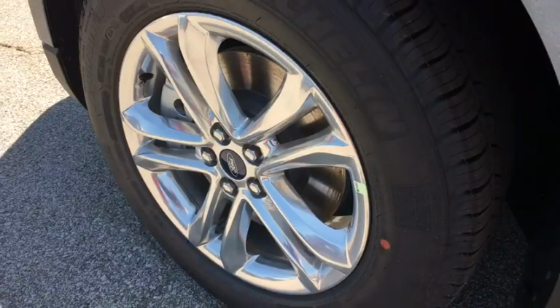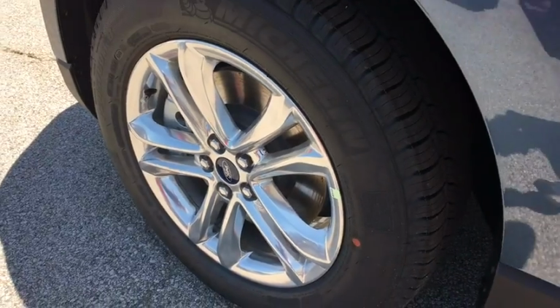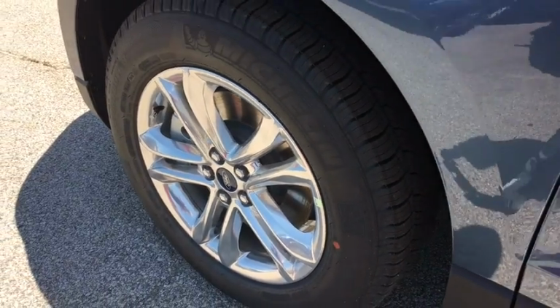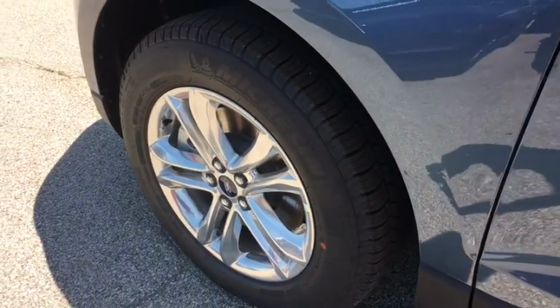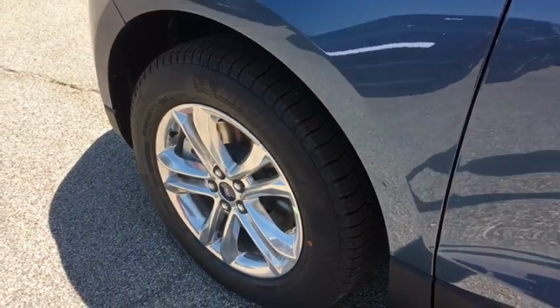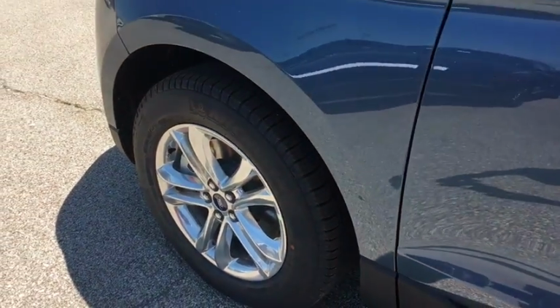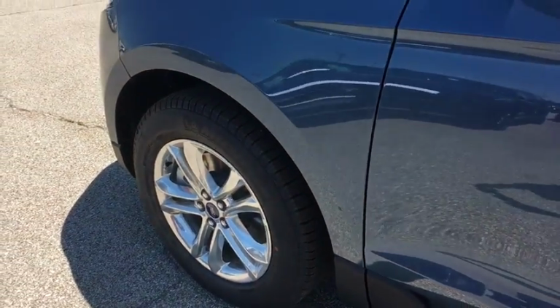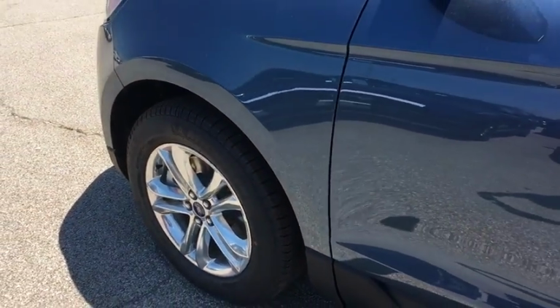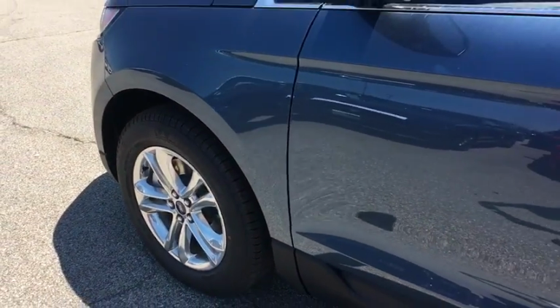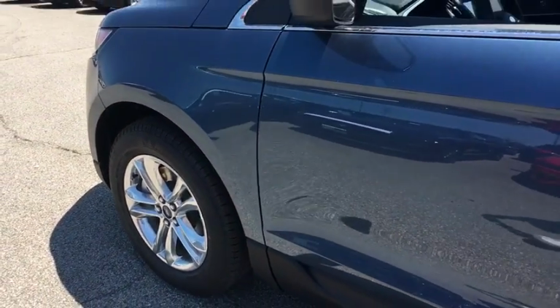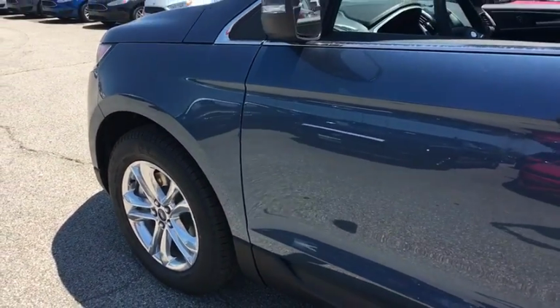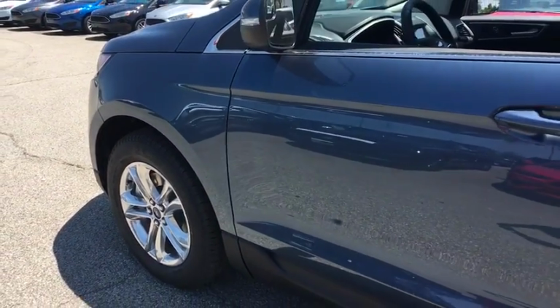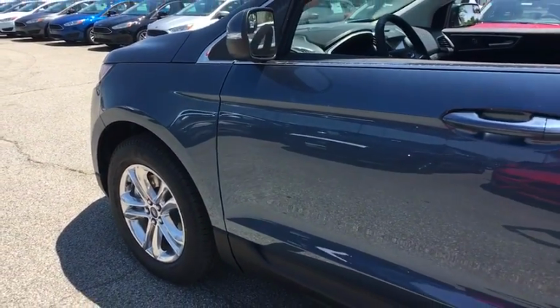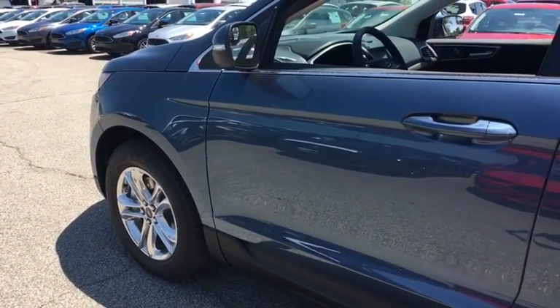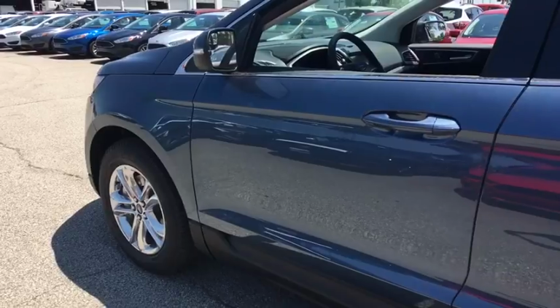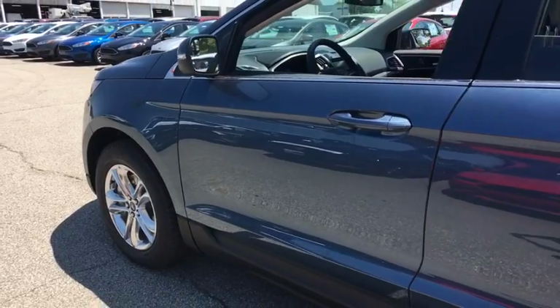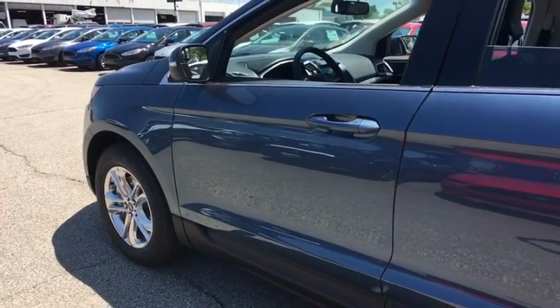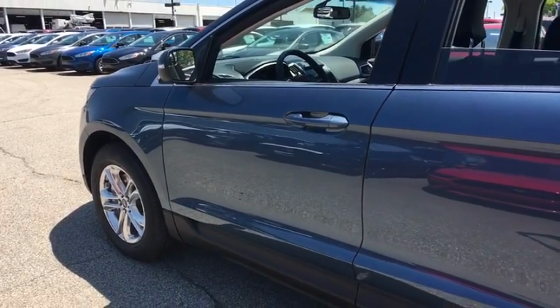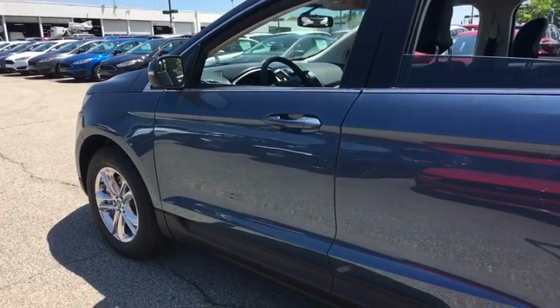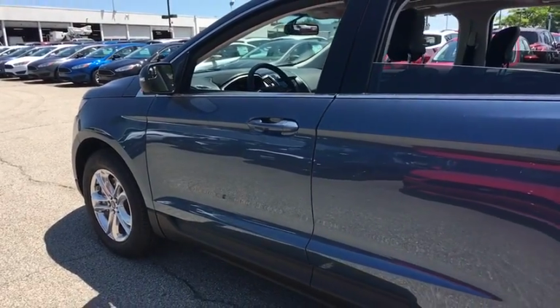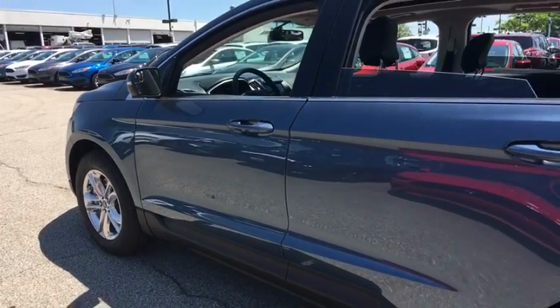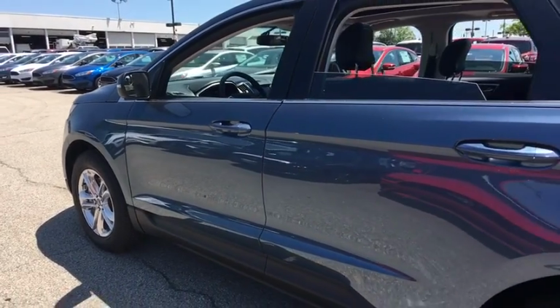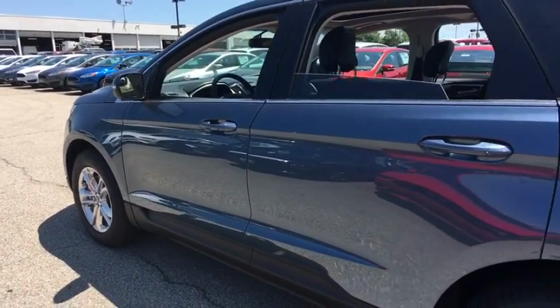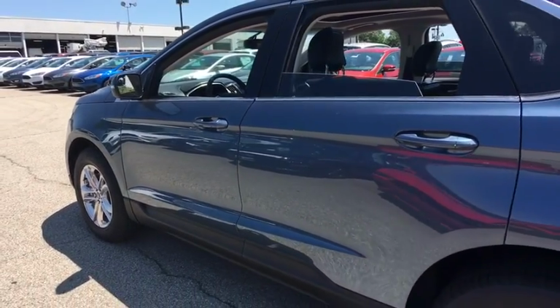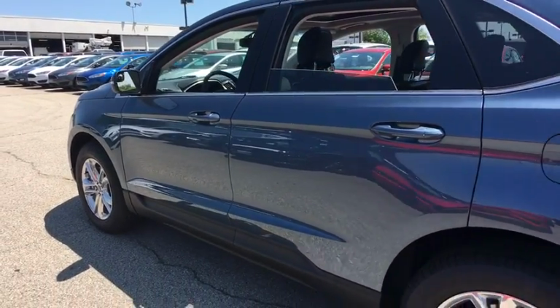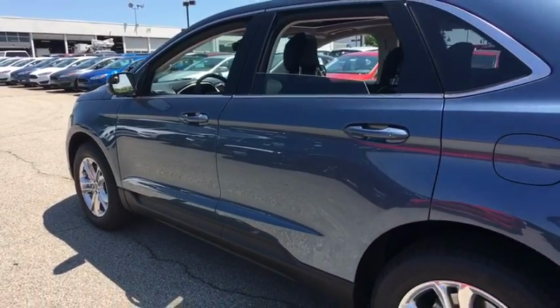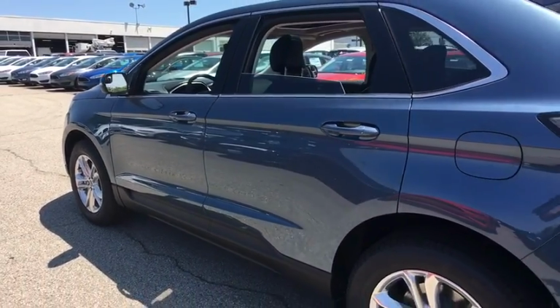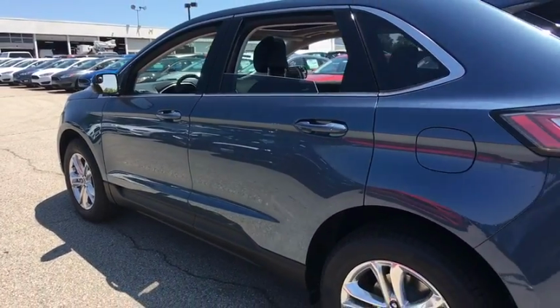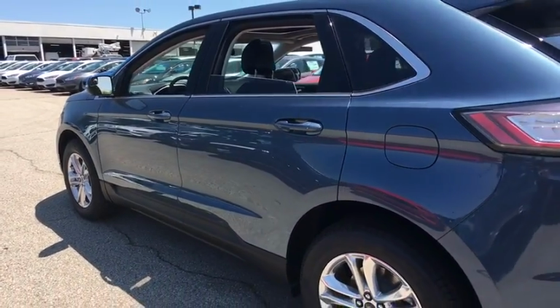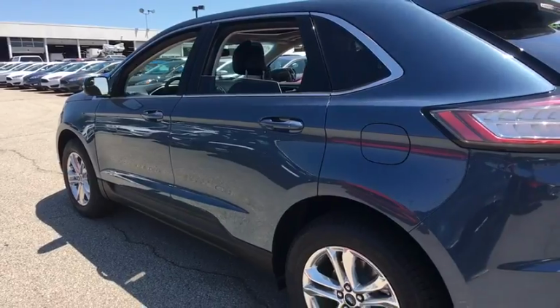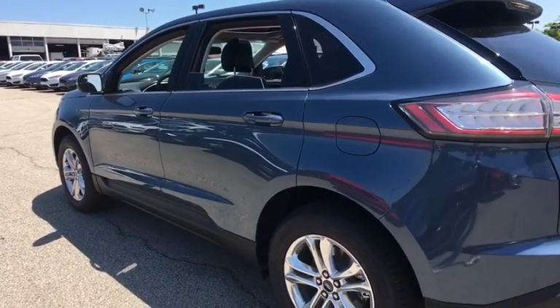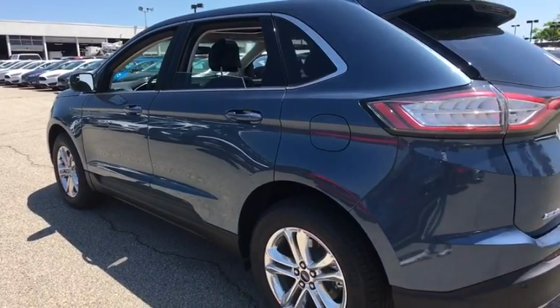2018 Ford Edge. Thrills with more power in MPG — either way, you're in for an exhilarating experience with Ford Edge. This vehicle has less than 100 miles.